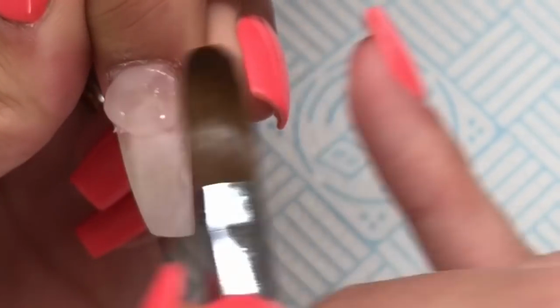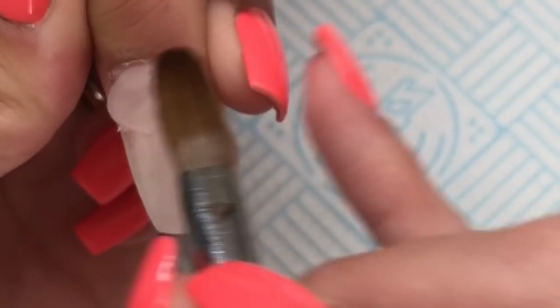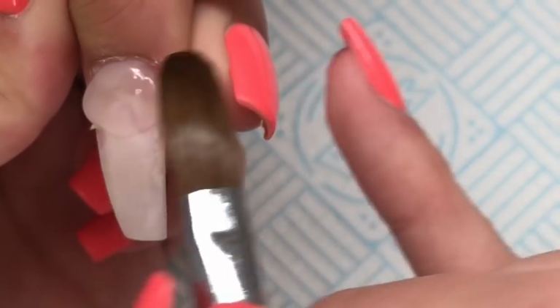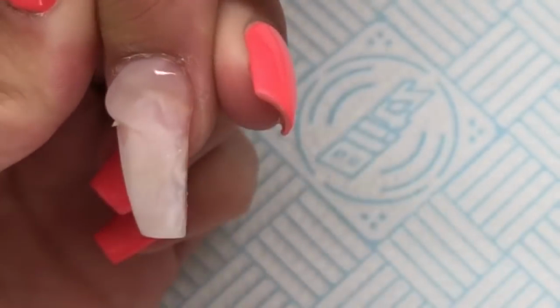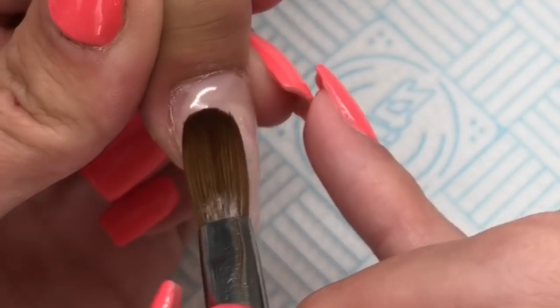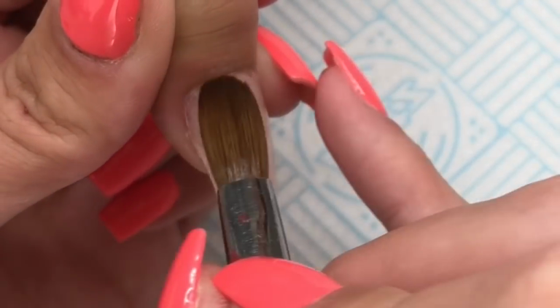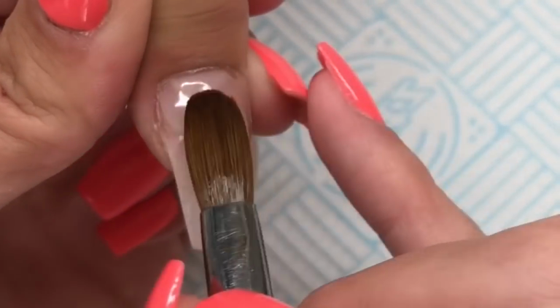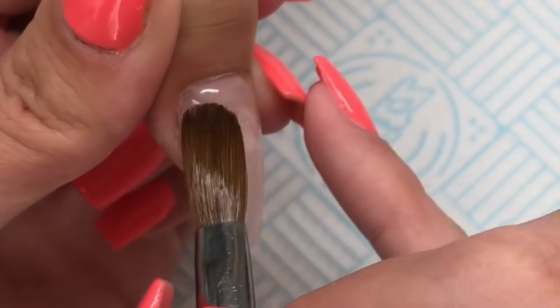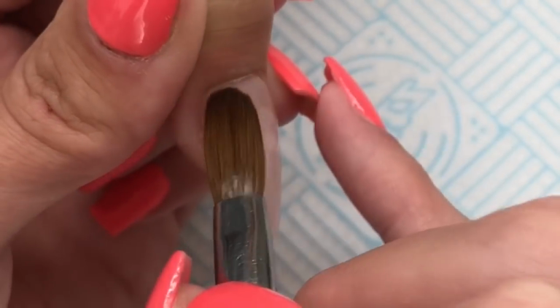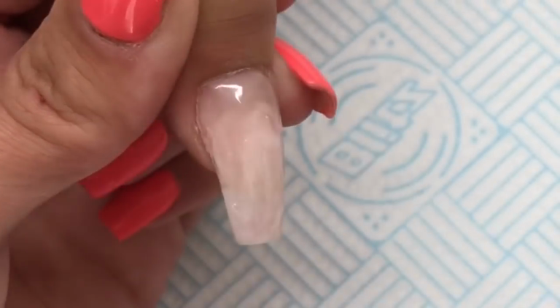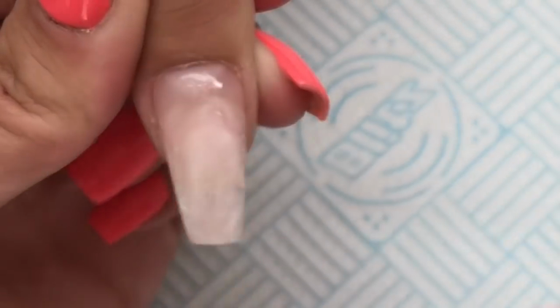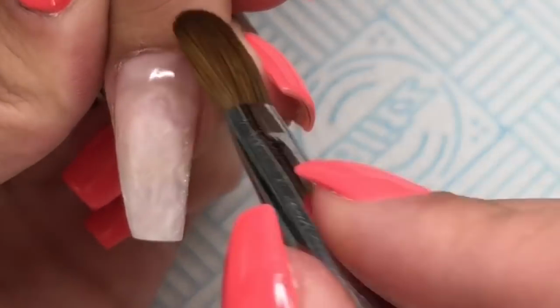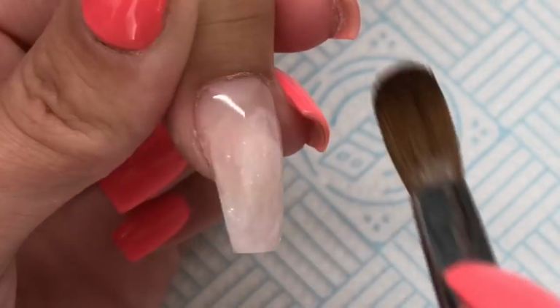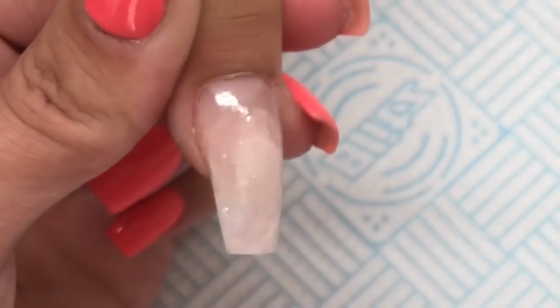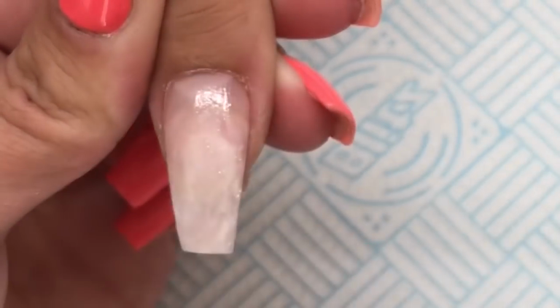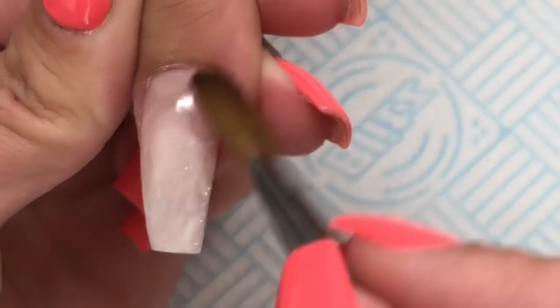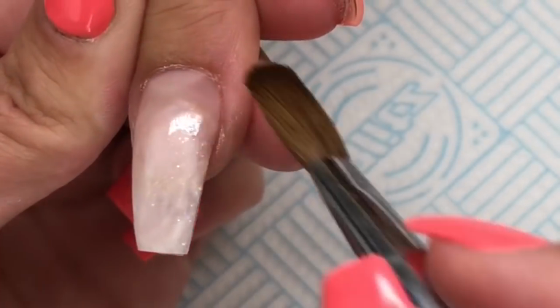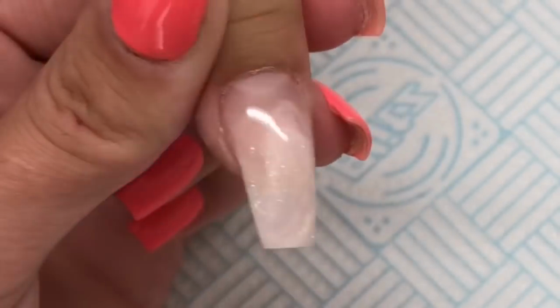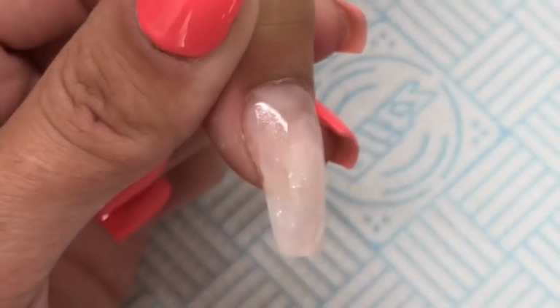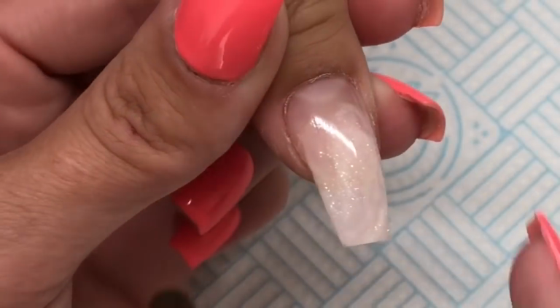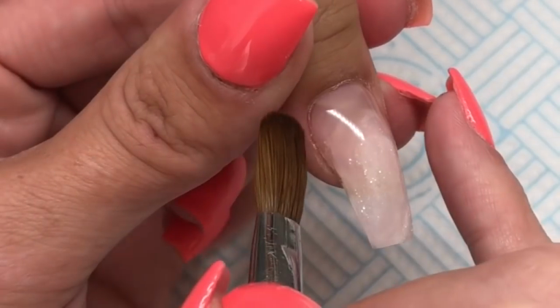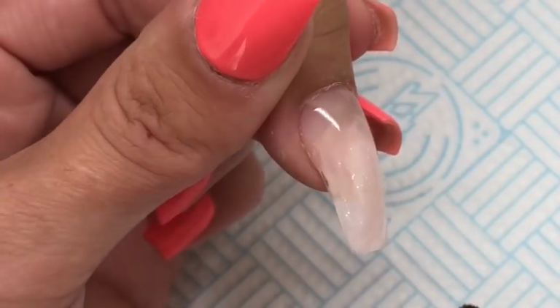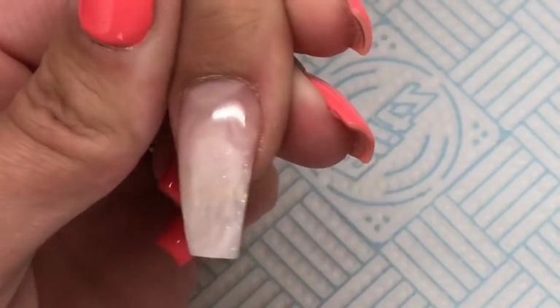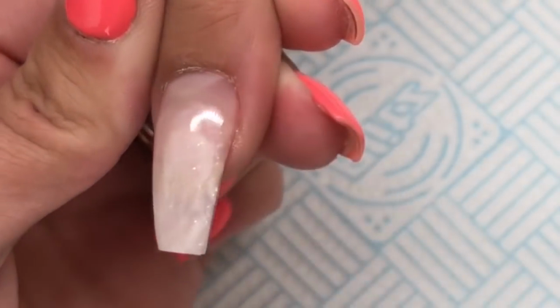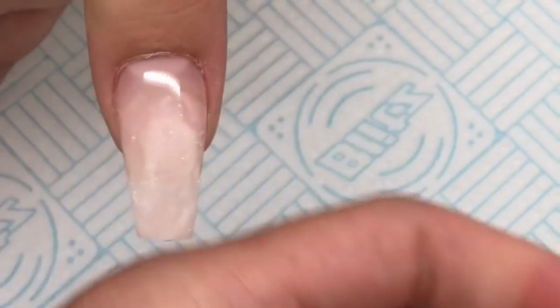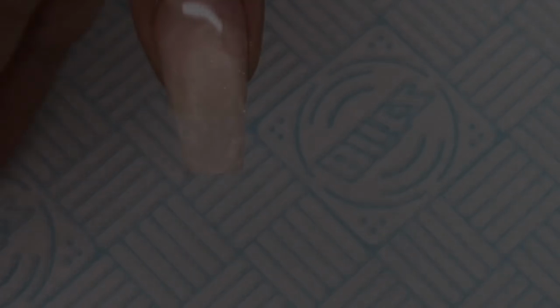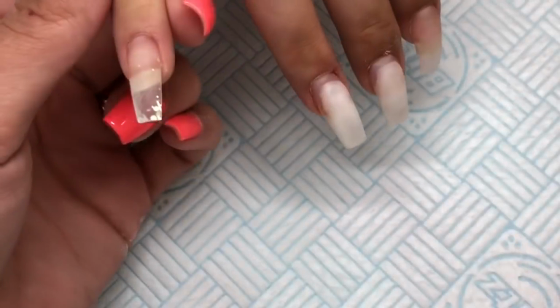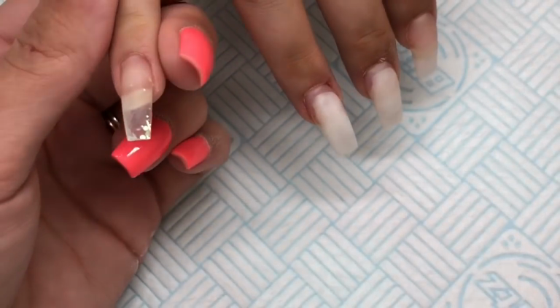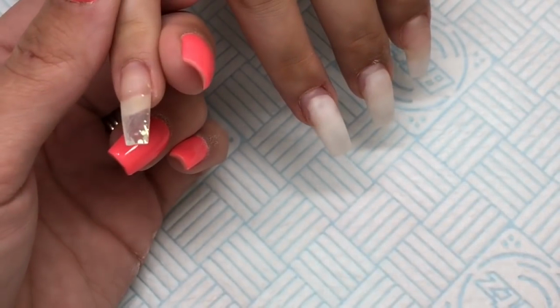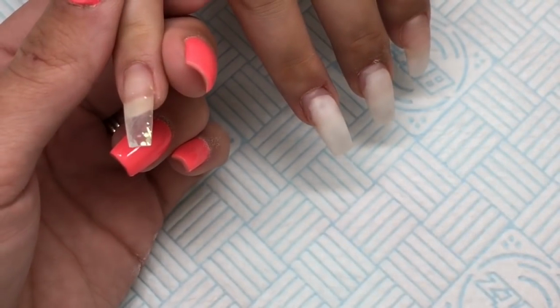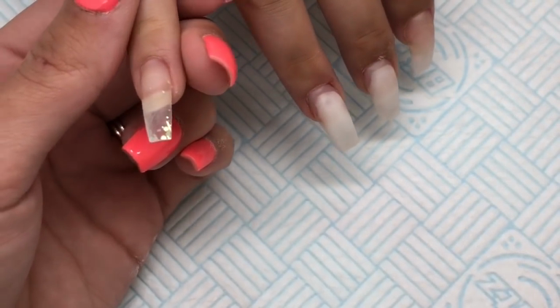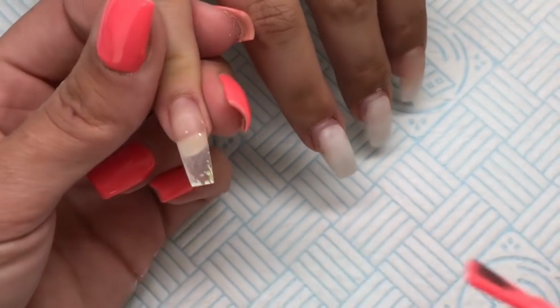Once all the nails are fully set, I just go in with my 100 grit hand file and file those nails — the side walls, free edge, and the cuticle area, and then also the surface of the nail. Then I'll buff over with a buffing block.